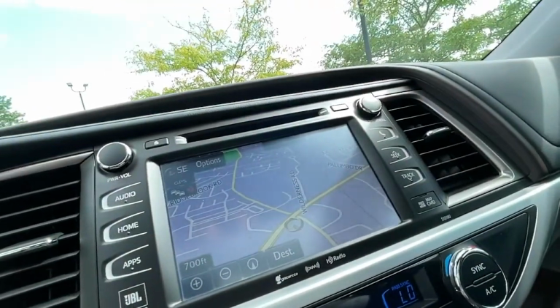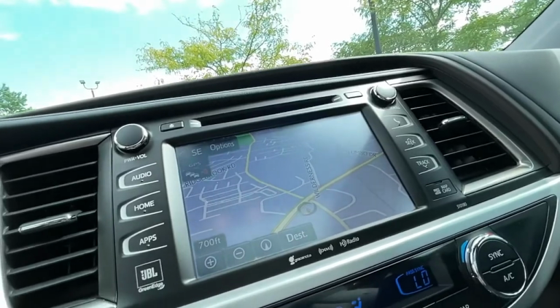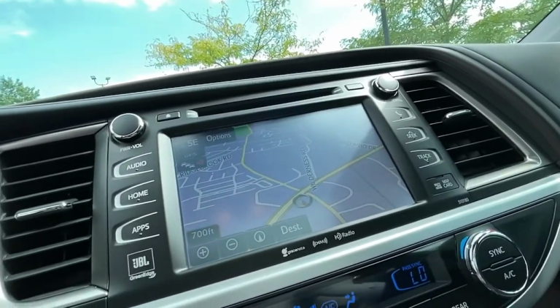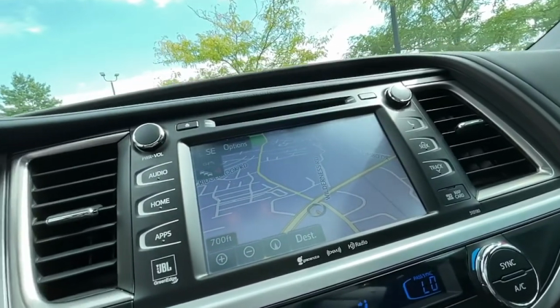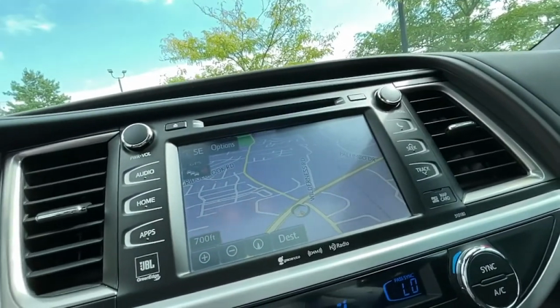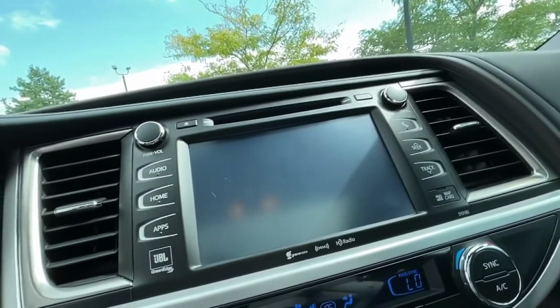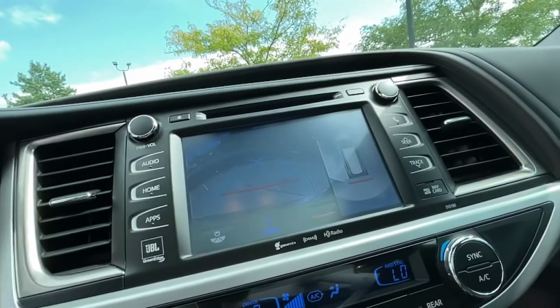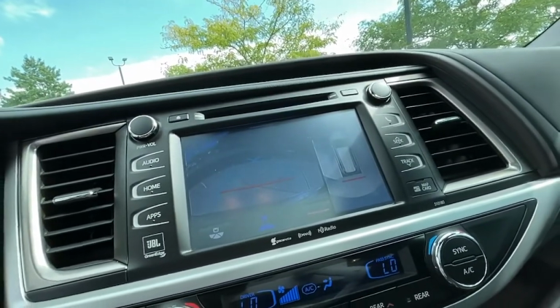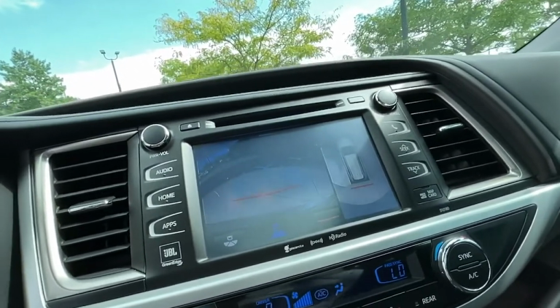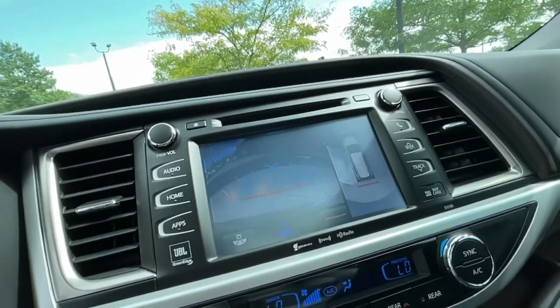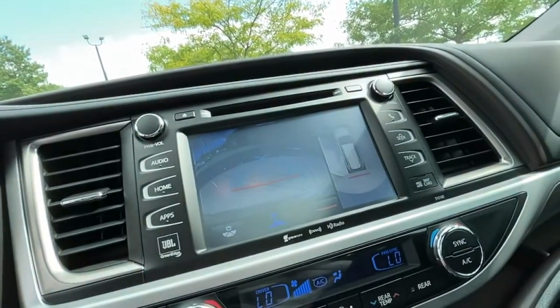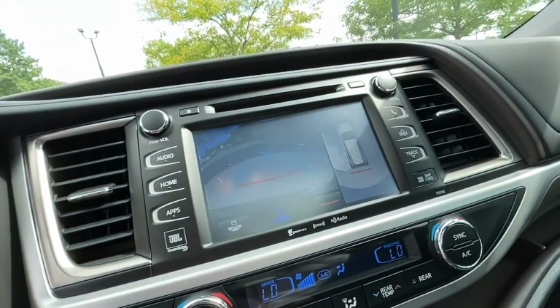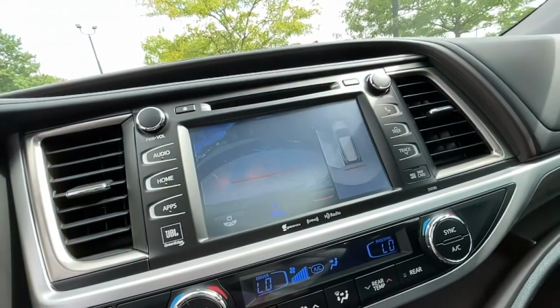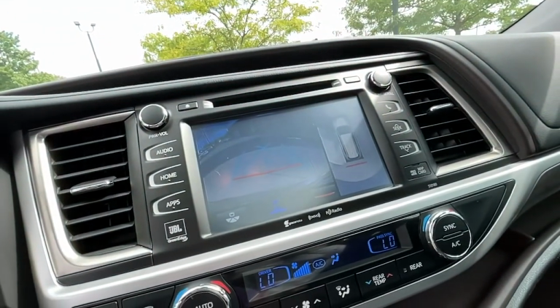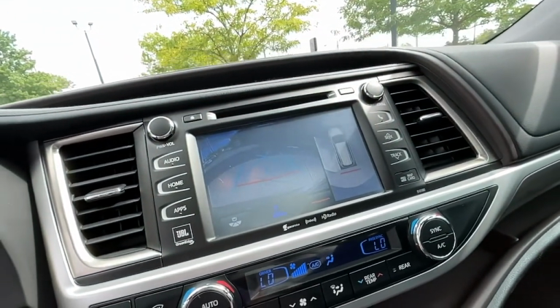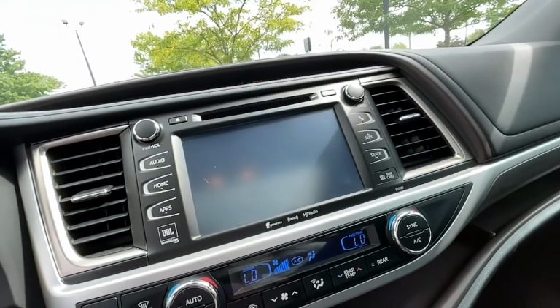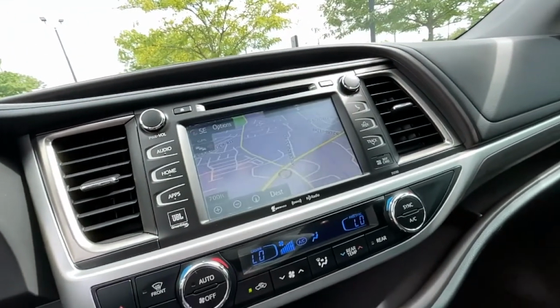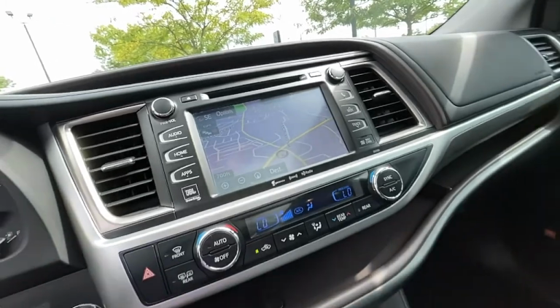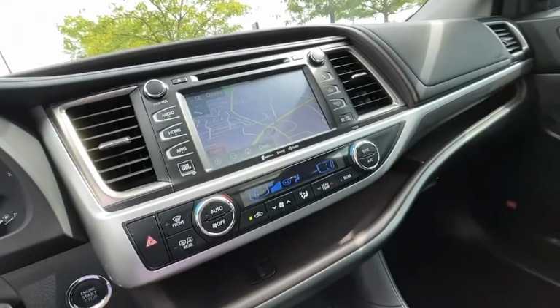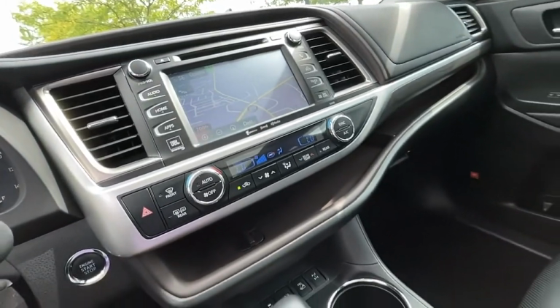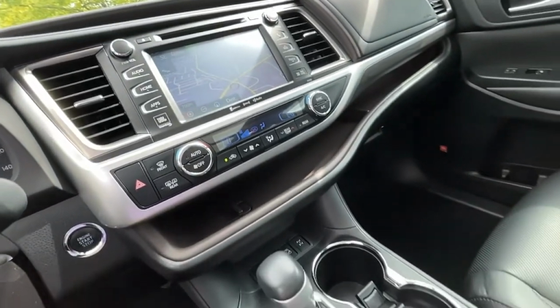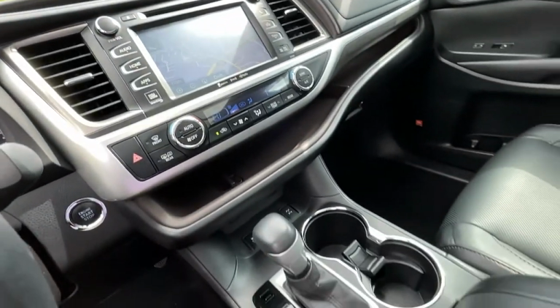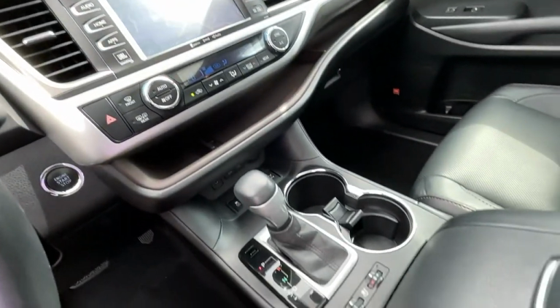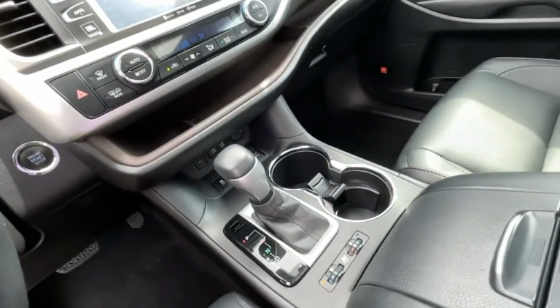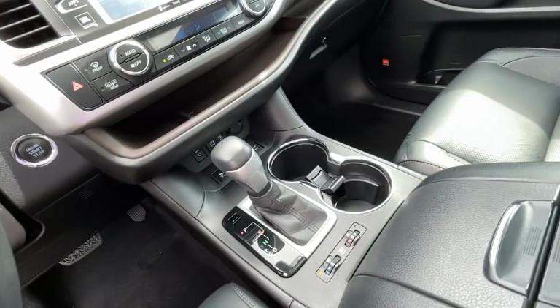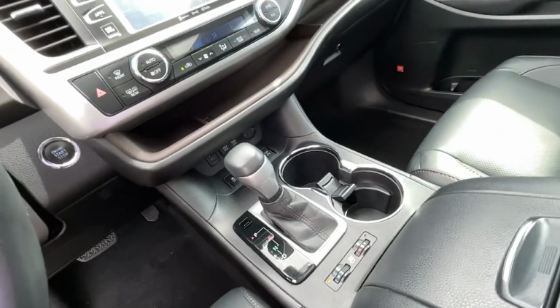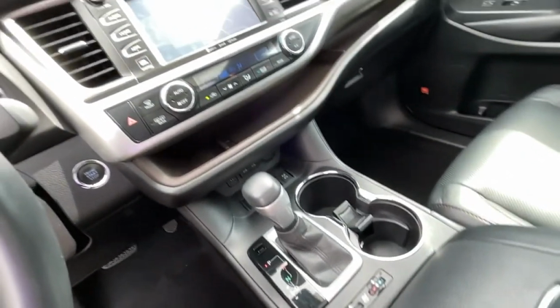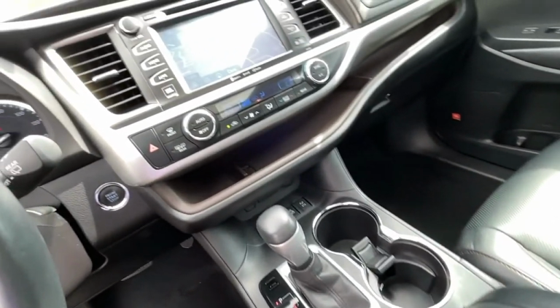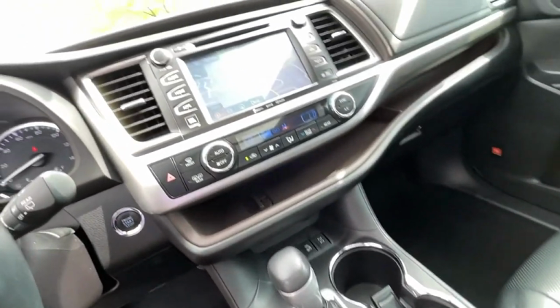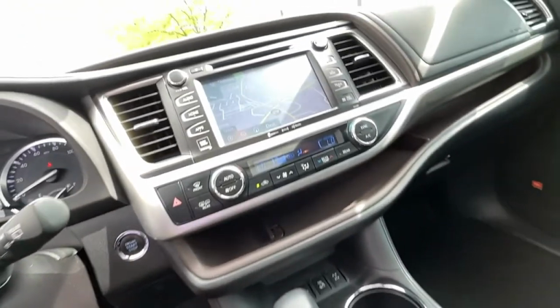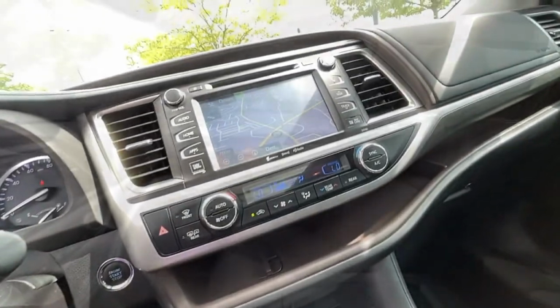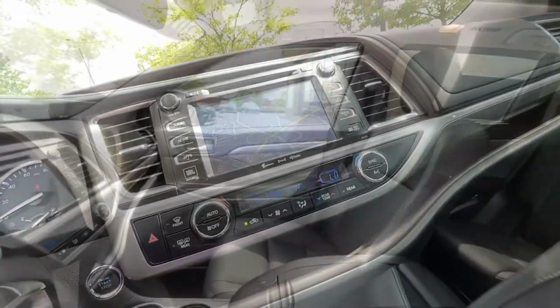Panoramic roof, keyless entry, third-row seat, navigation system, heated driver seat, lane-keeping assist, premium sound system, and keyless start.